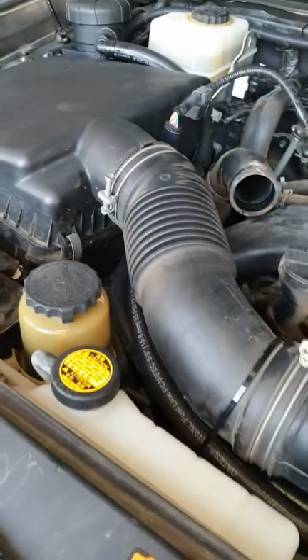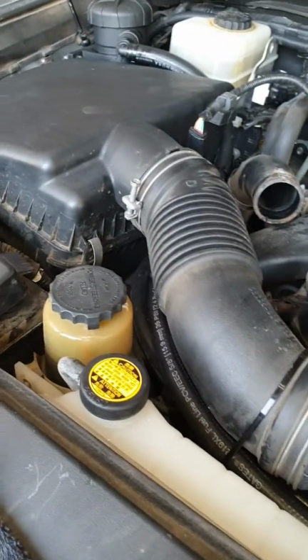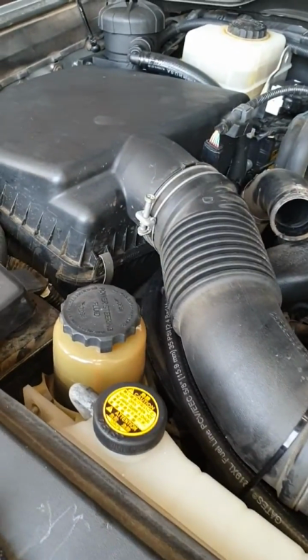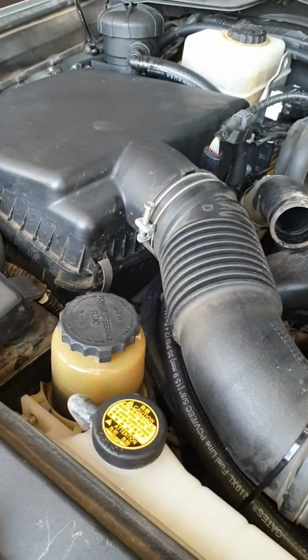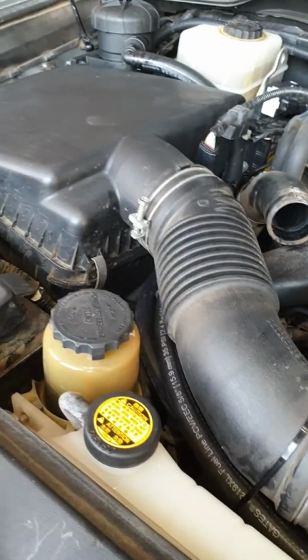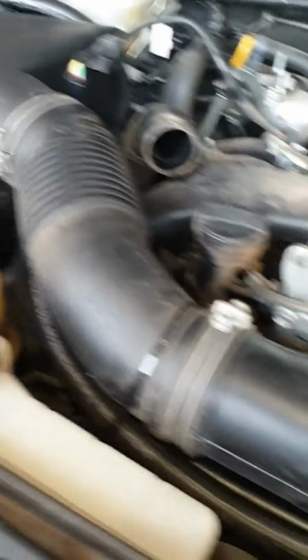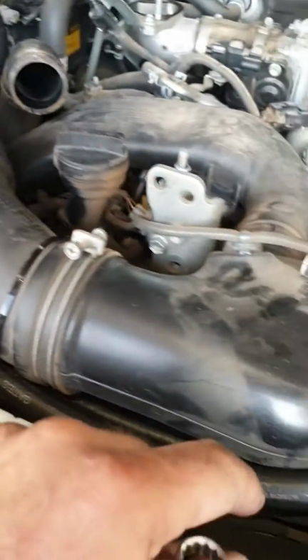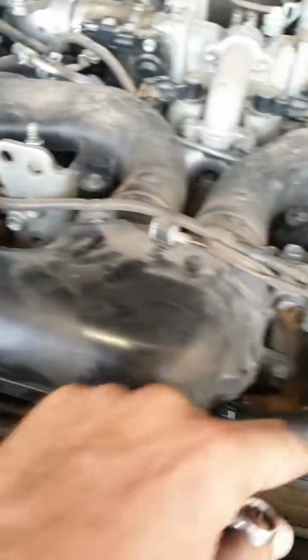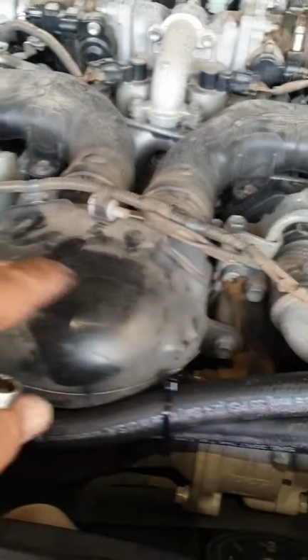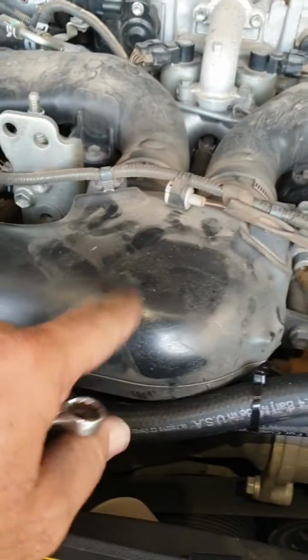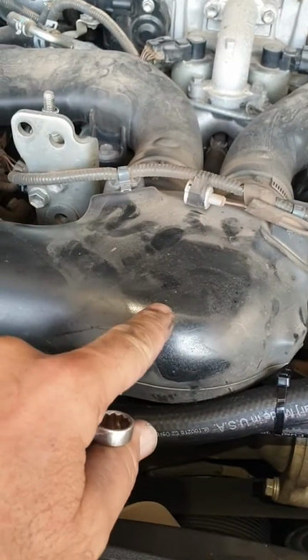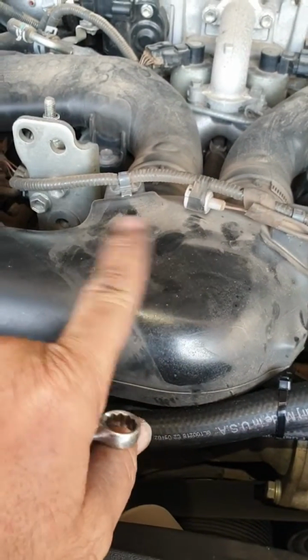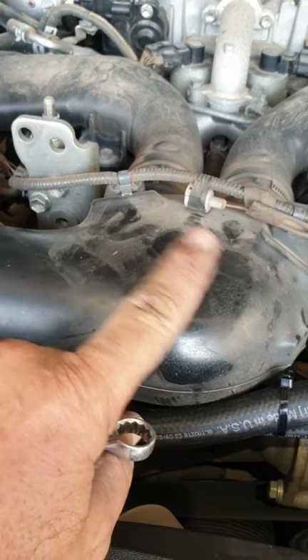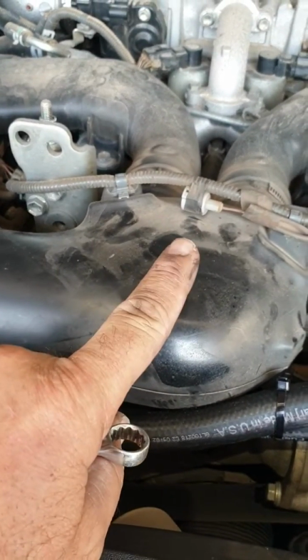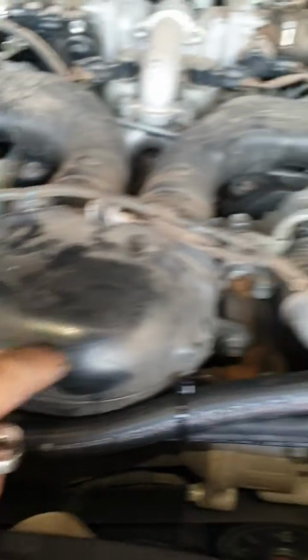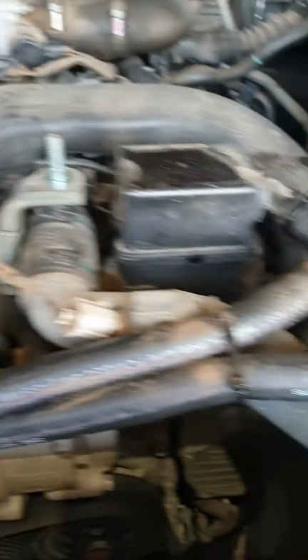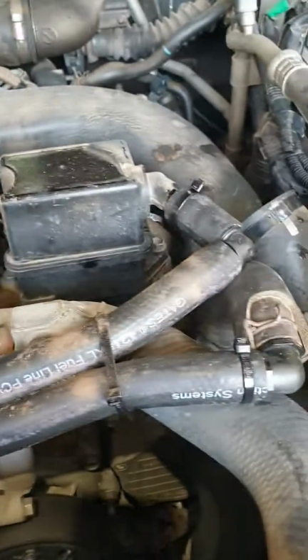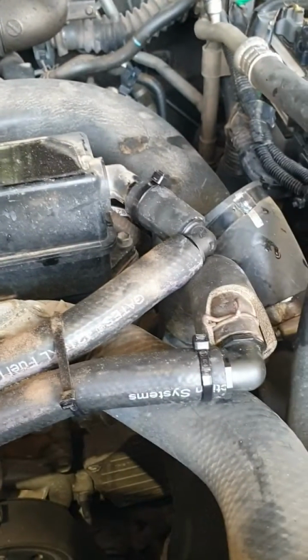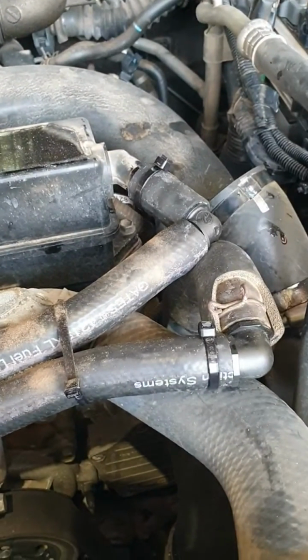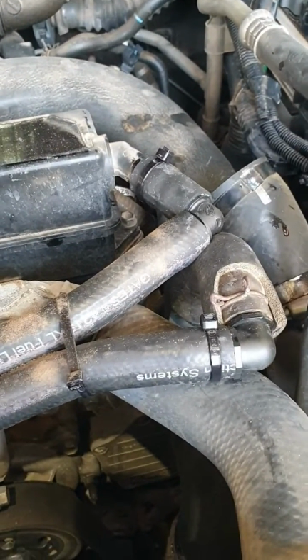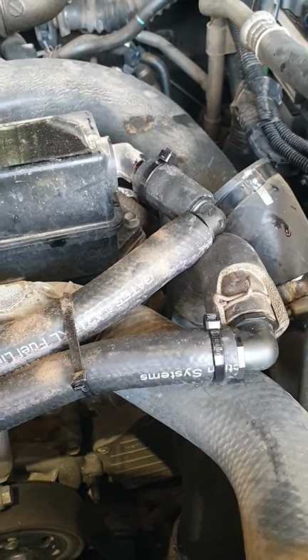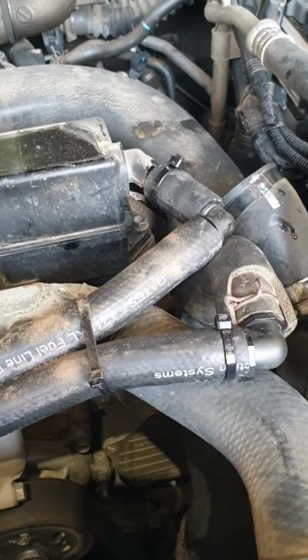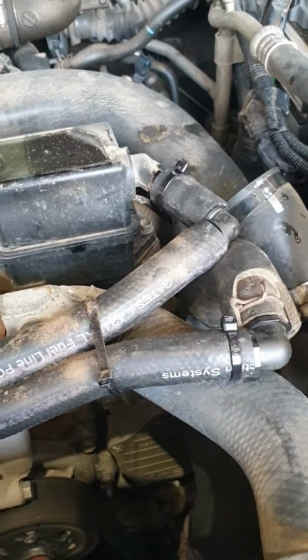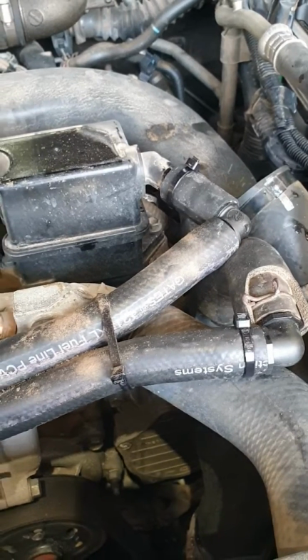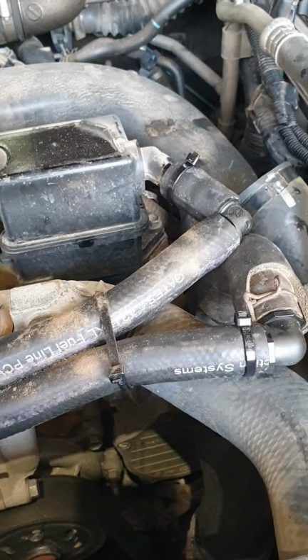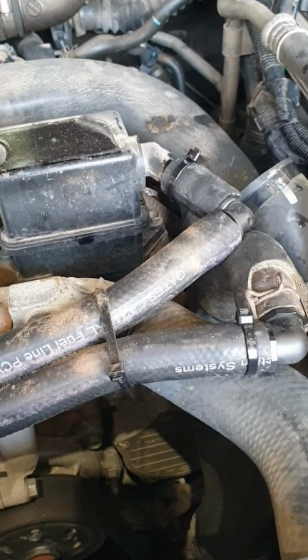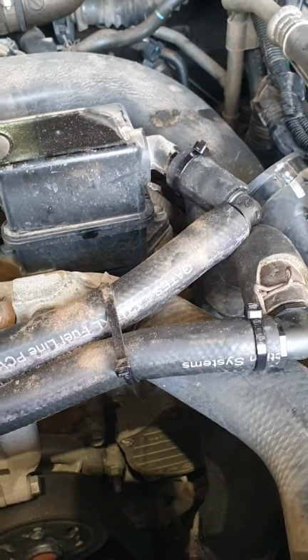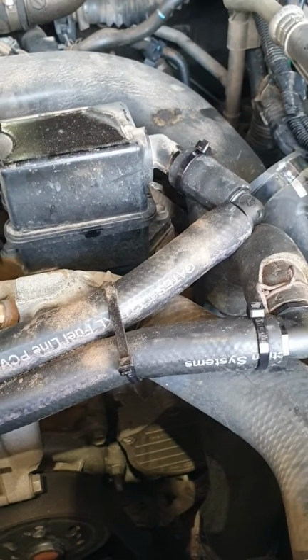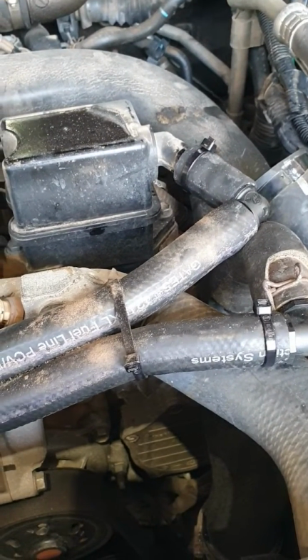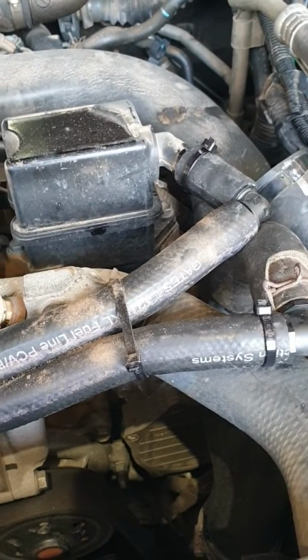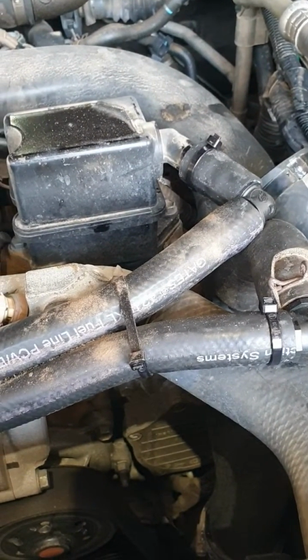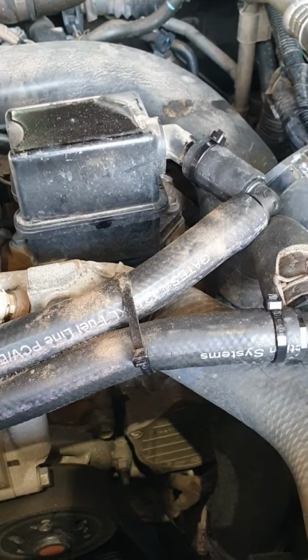So Toyota in its wisdom, instead of putting your oil breathing fumes back in the middle so it equally shares it, it dumps all the oily fumes into one turbo. Which turbo usually plays up on these things? Of course, the passenger side.